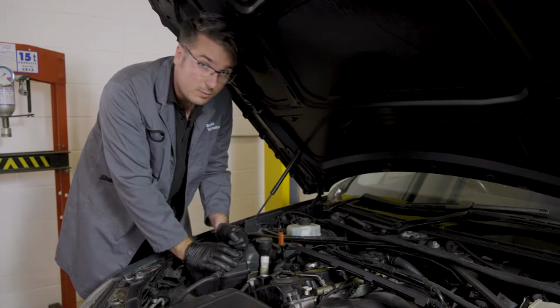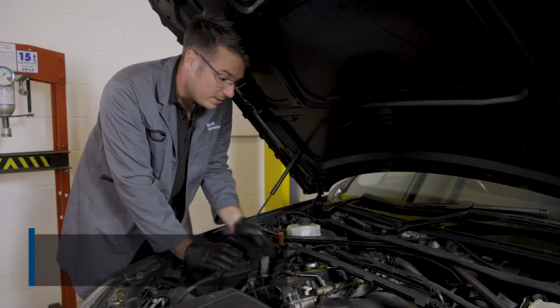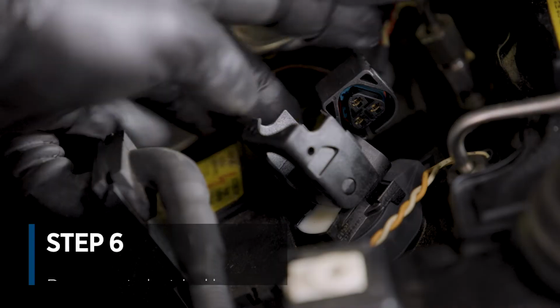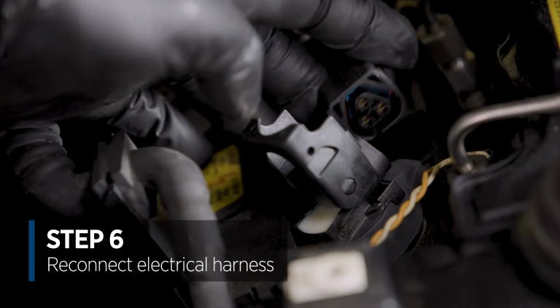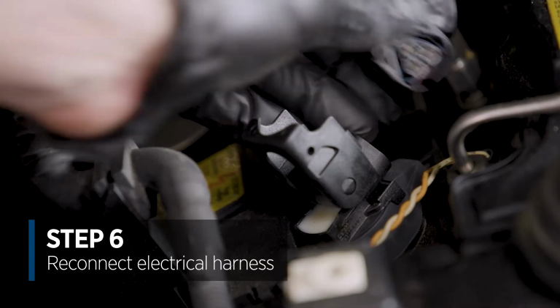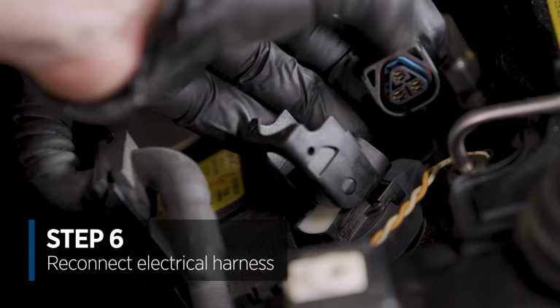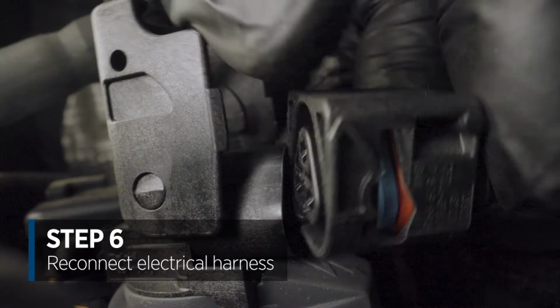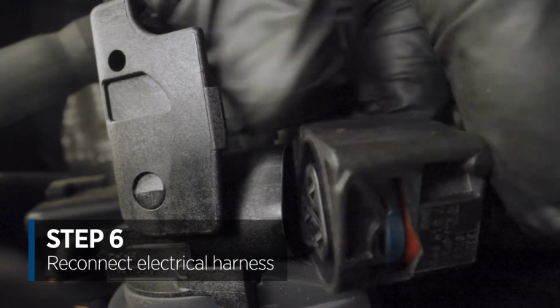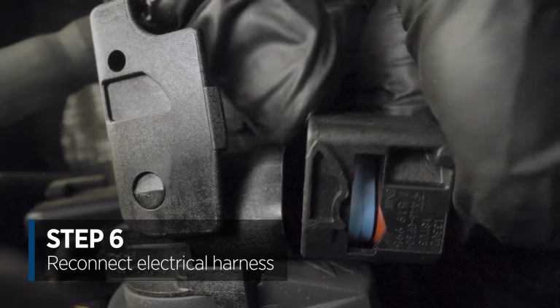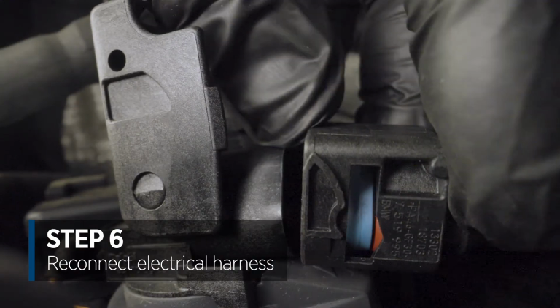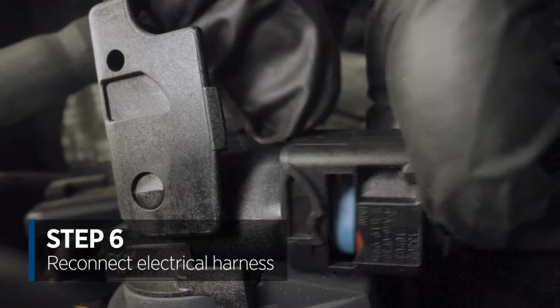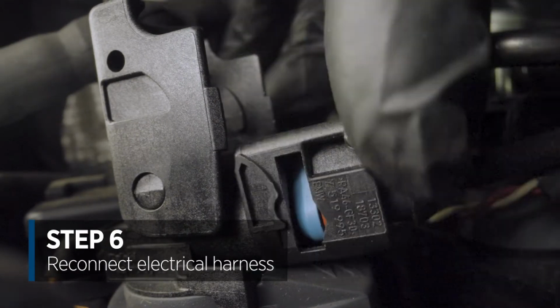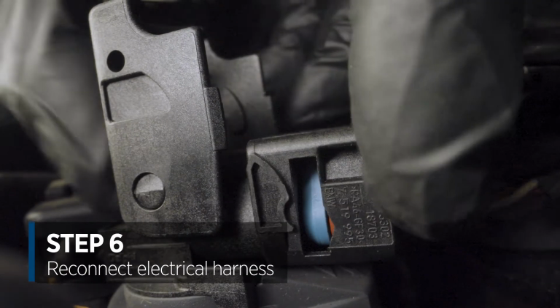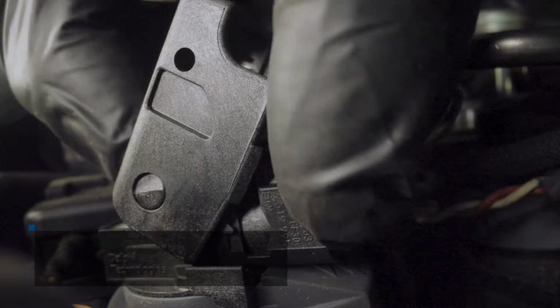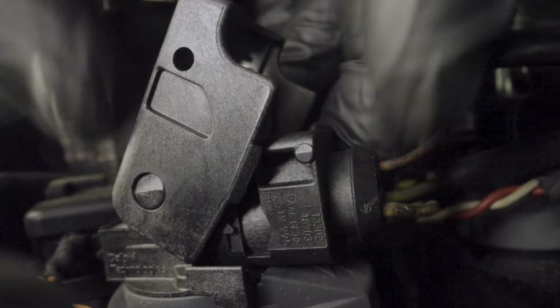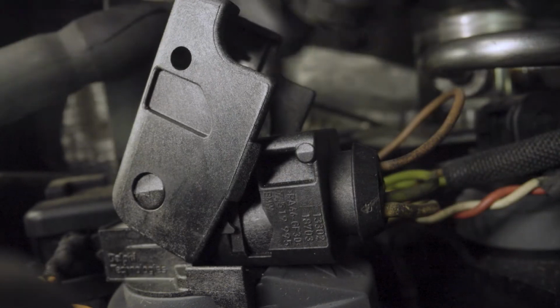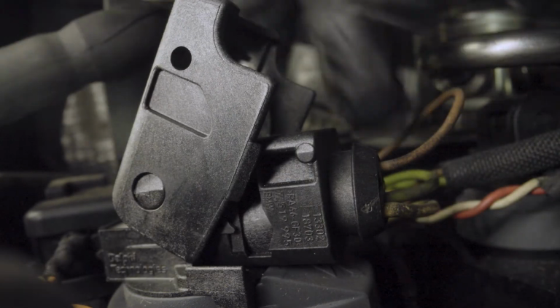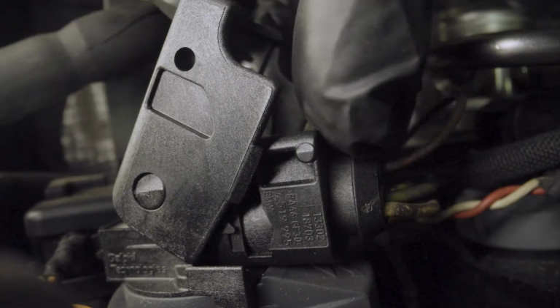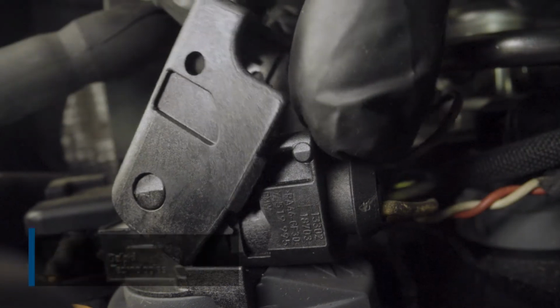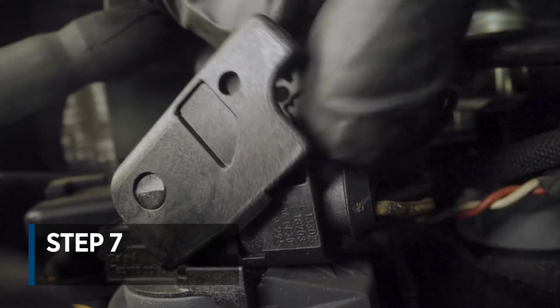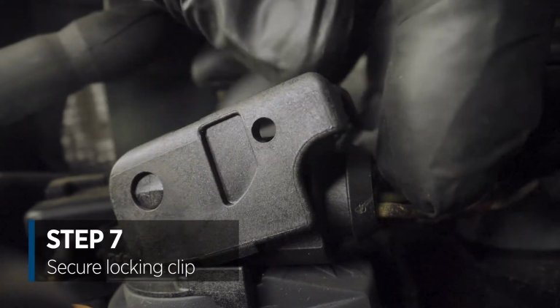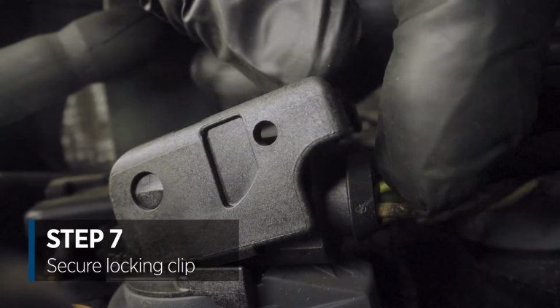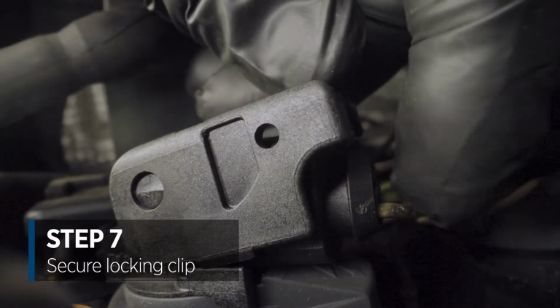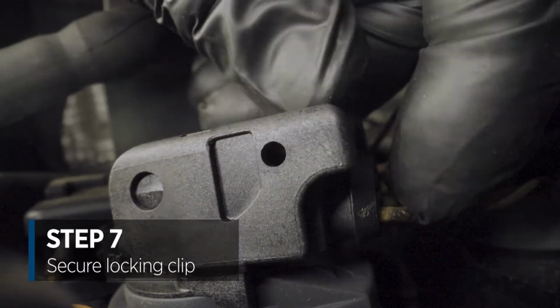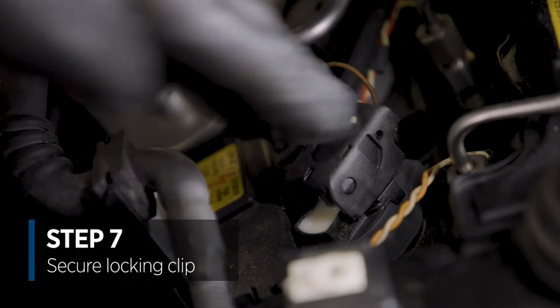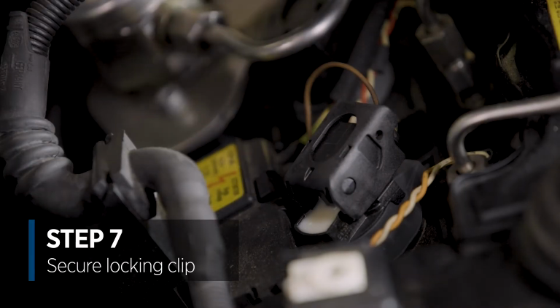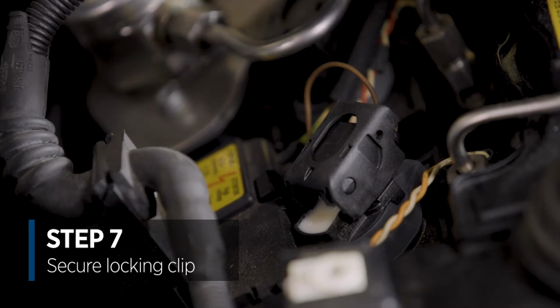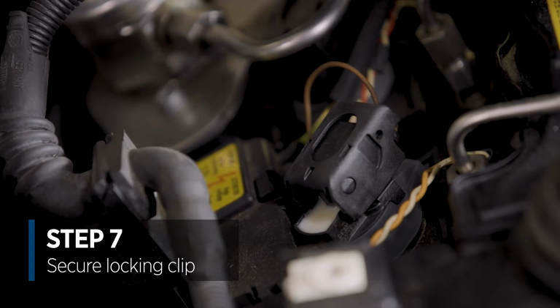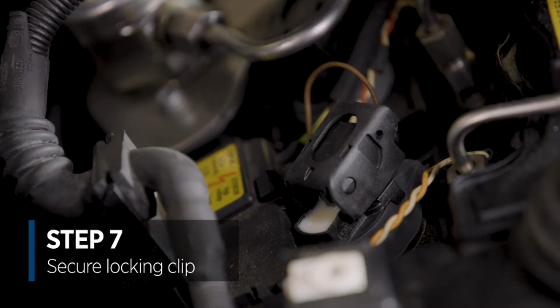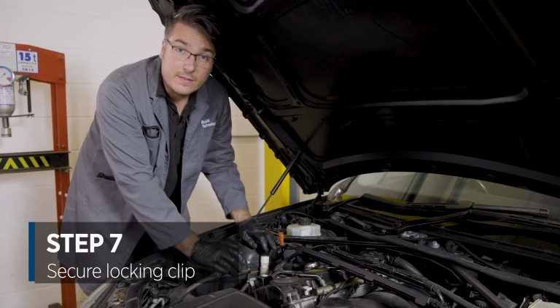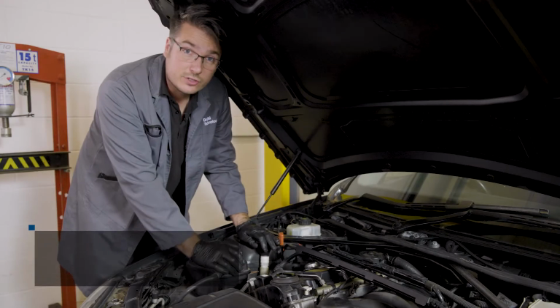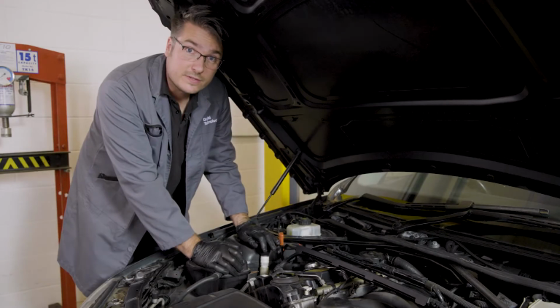We'll then take the electrical harness, place it back over the connector of the ignition coil, and then slowly push down the locking clip until you hear a firm click — and then the ignition coil is fitted.